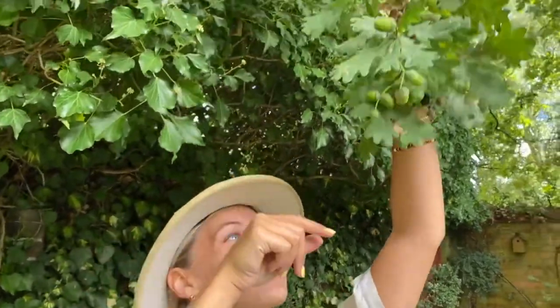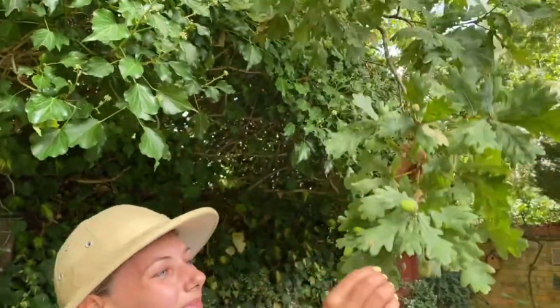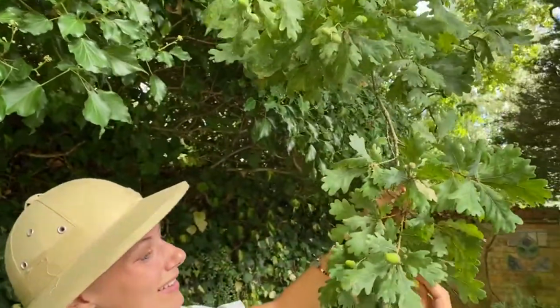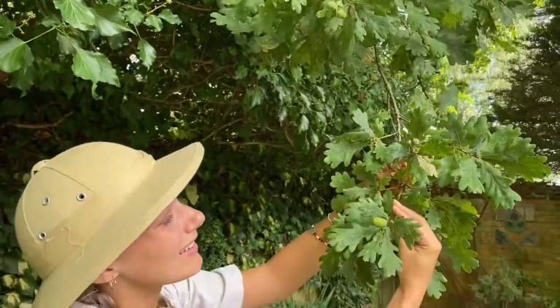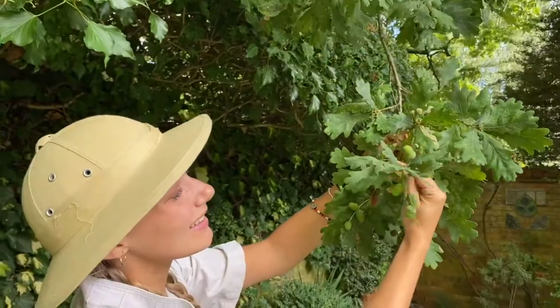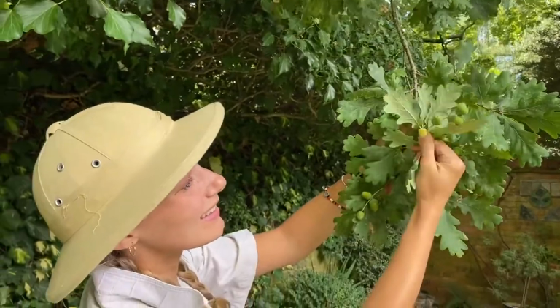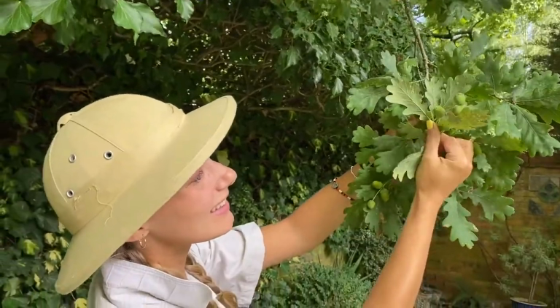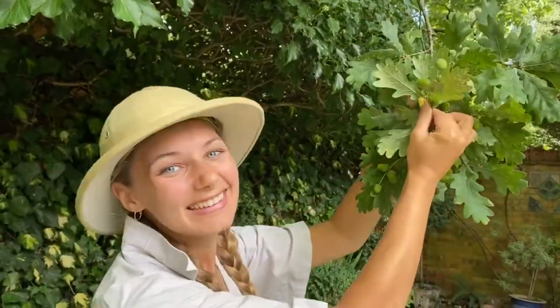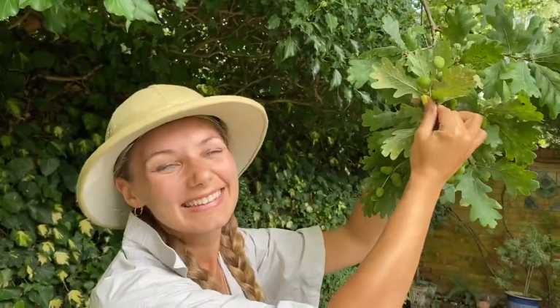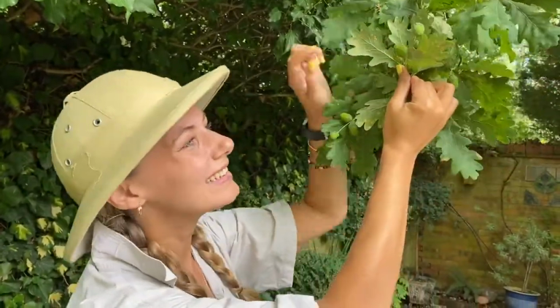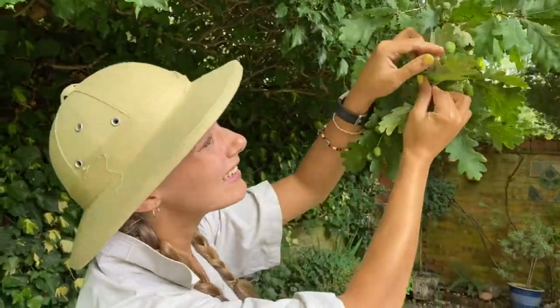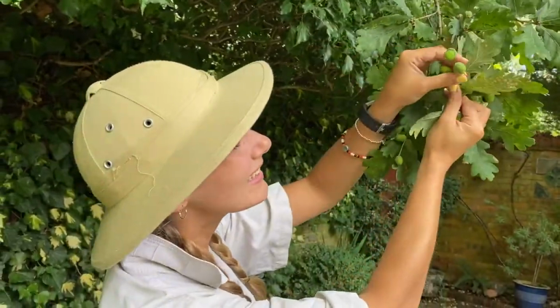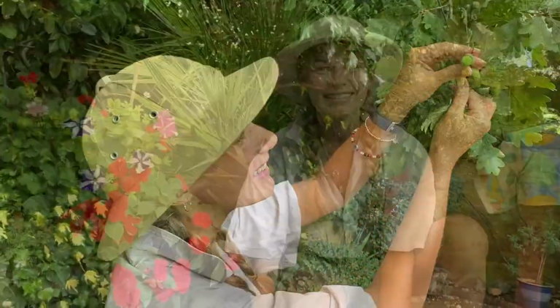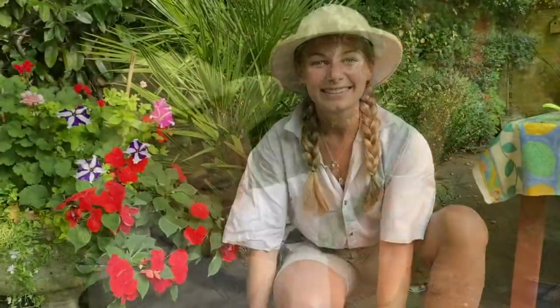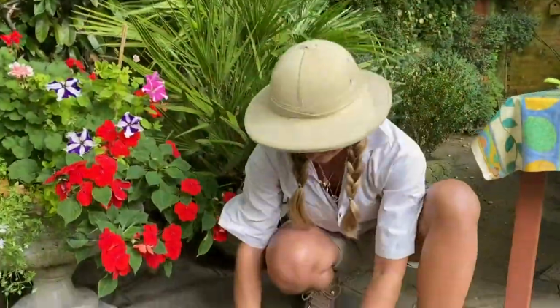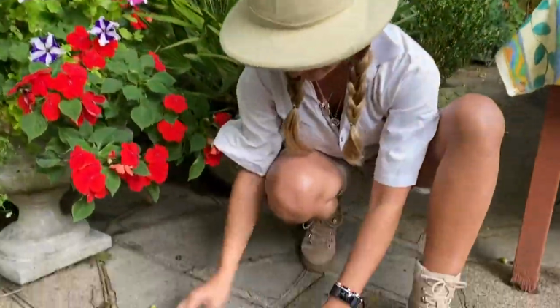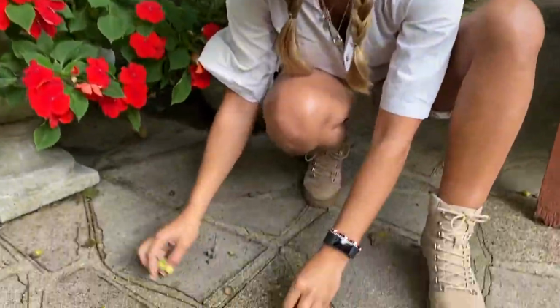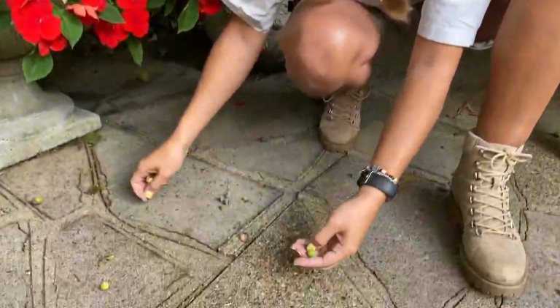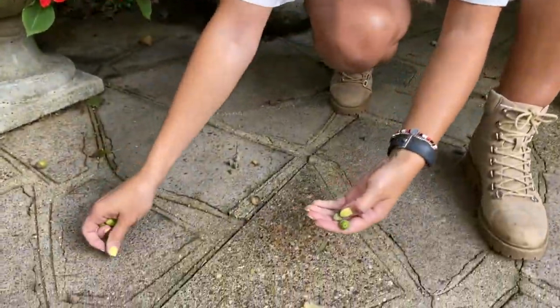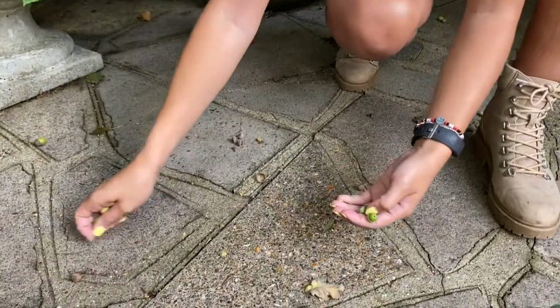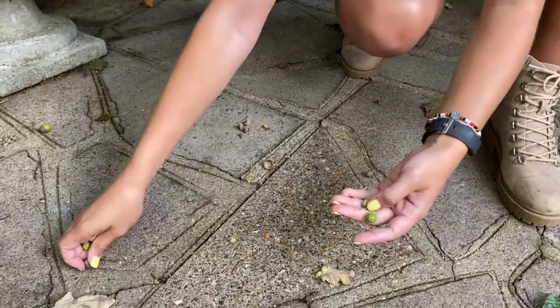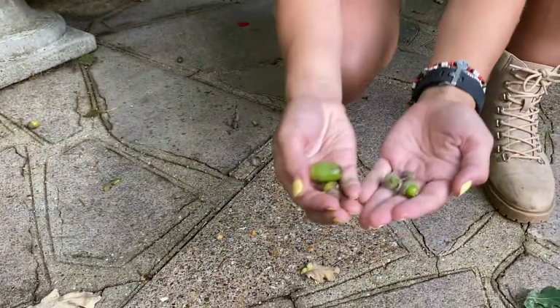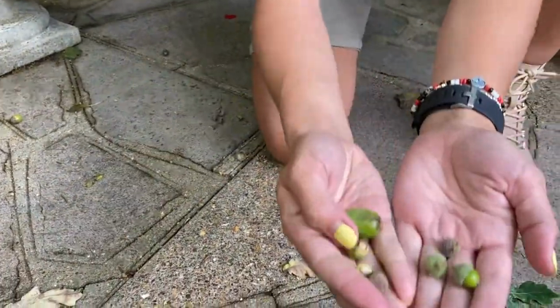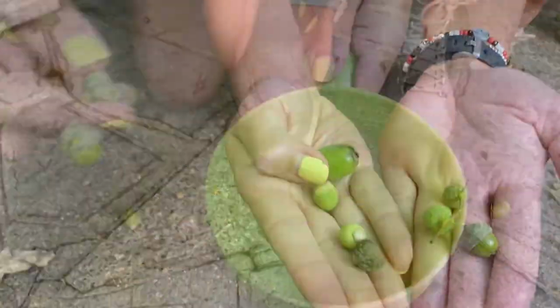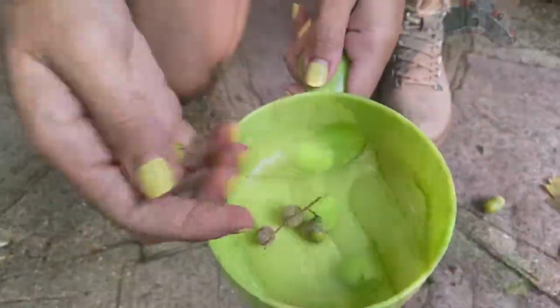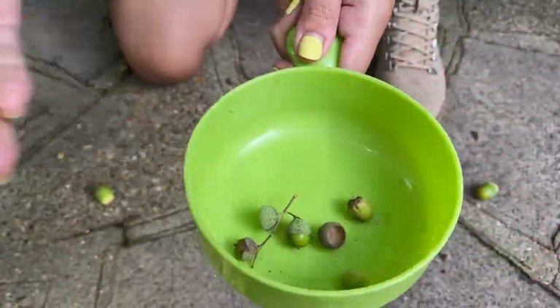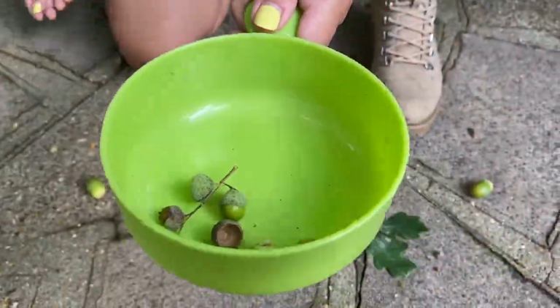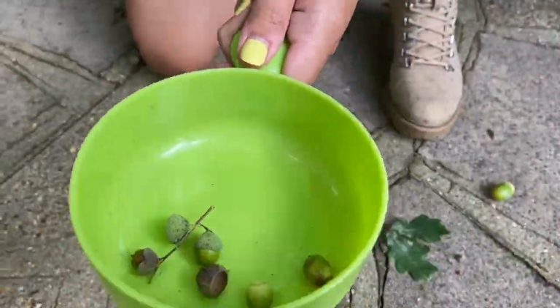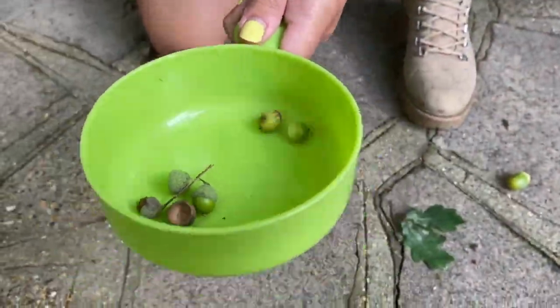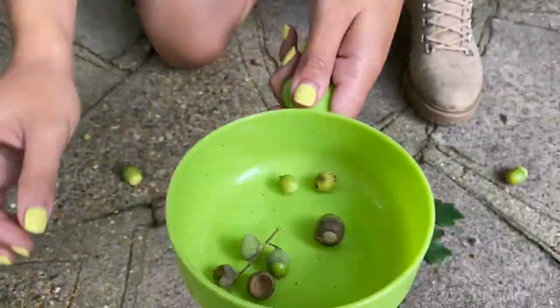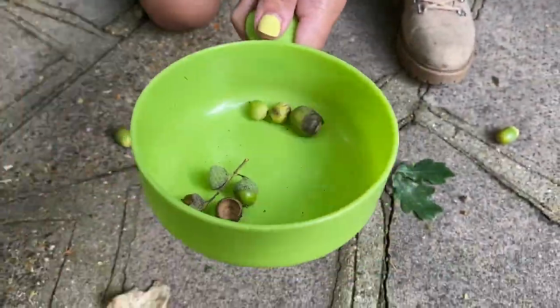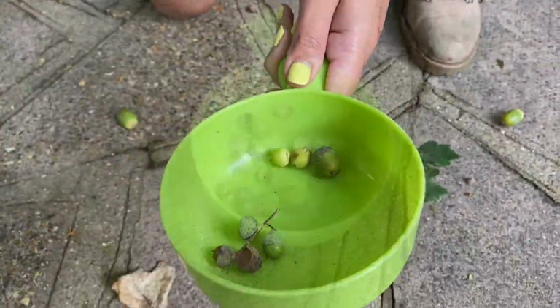You may have noticed a few signs in nature that summer is coming to the end and autumn is making their appearance, such as these acorns. Acorns are the nut of the oak tree and they often become mature at this time of year.